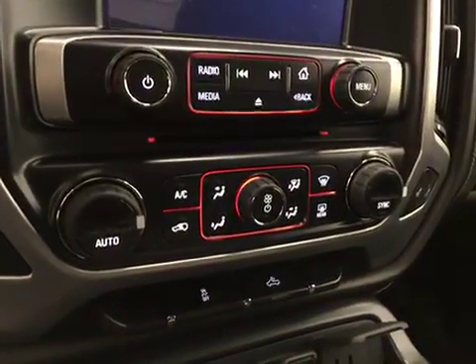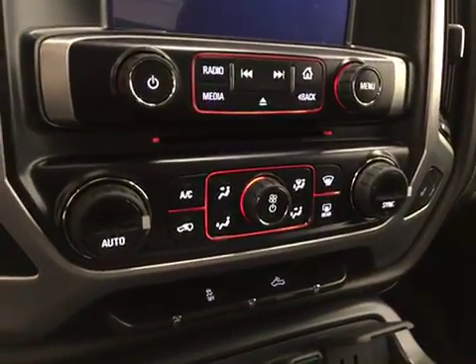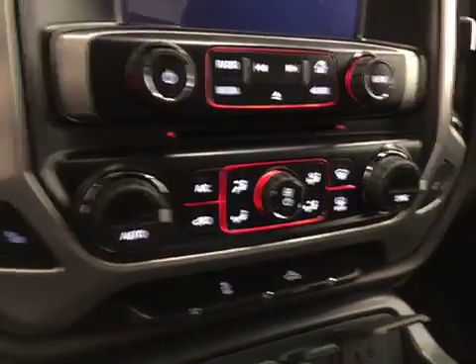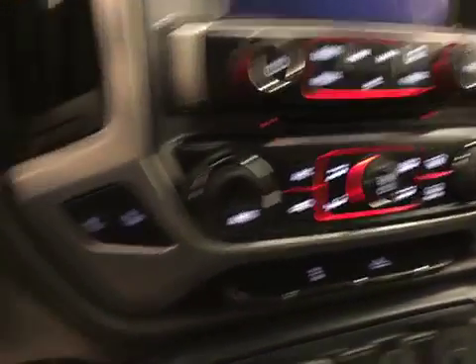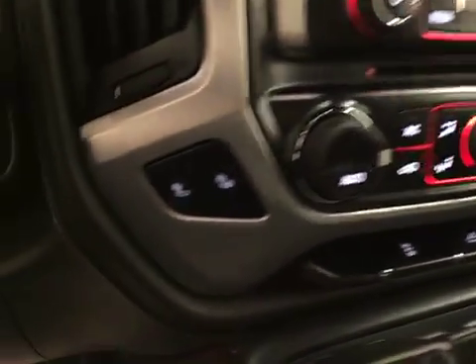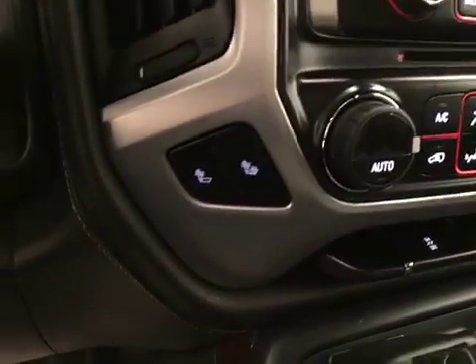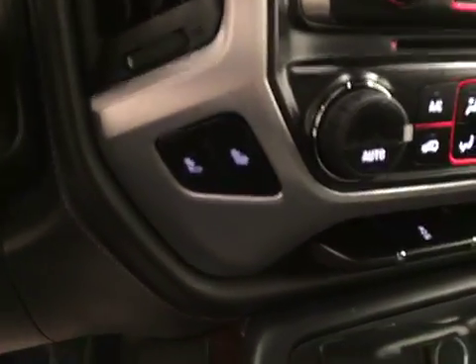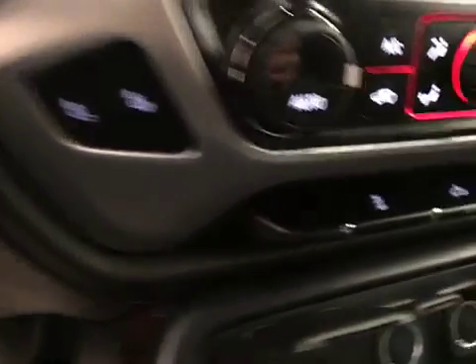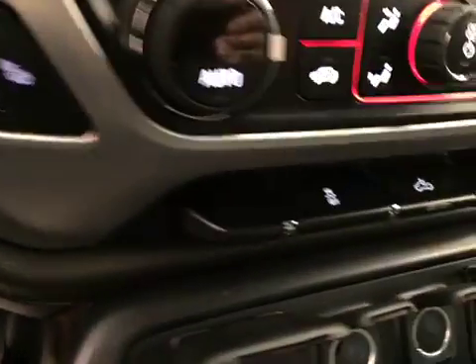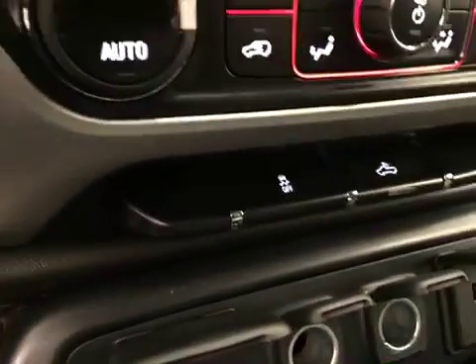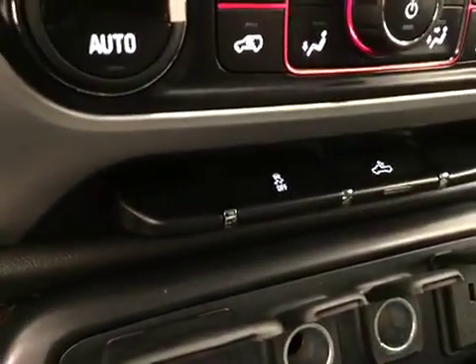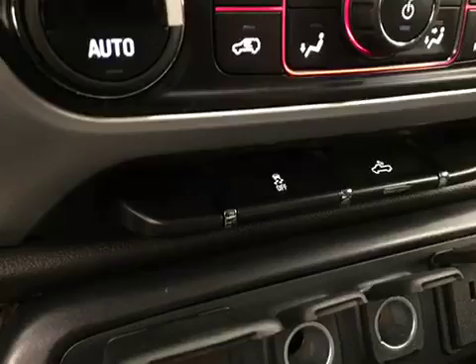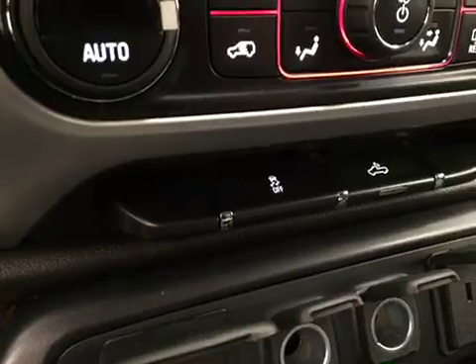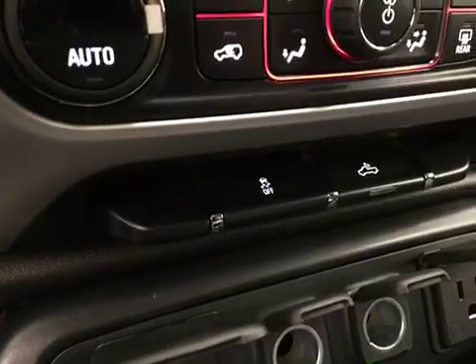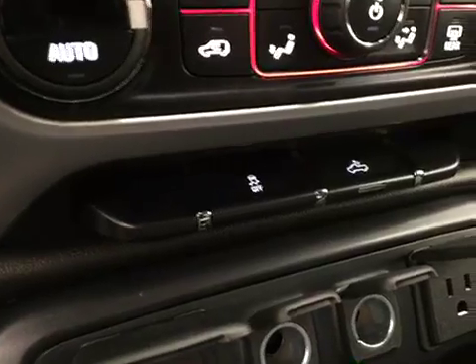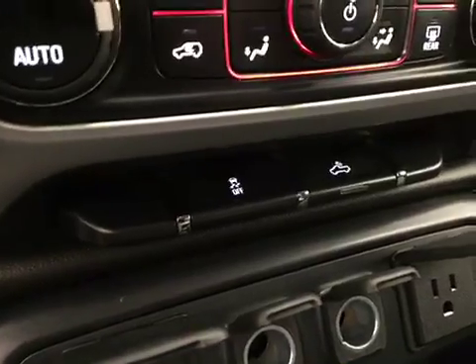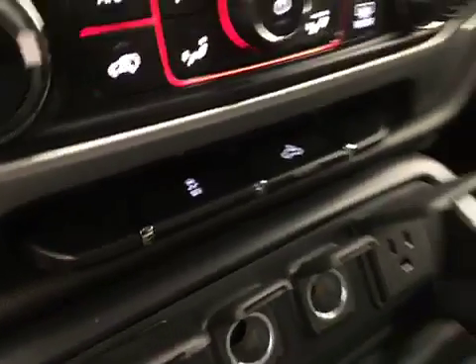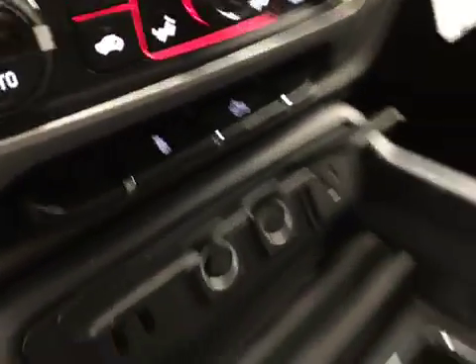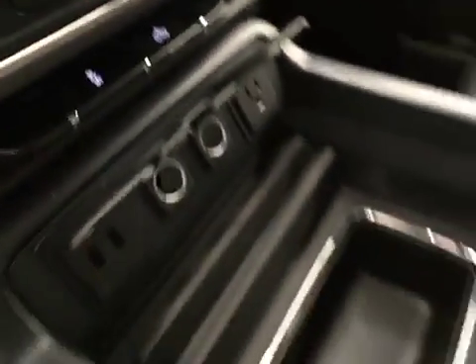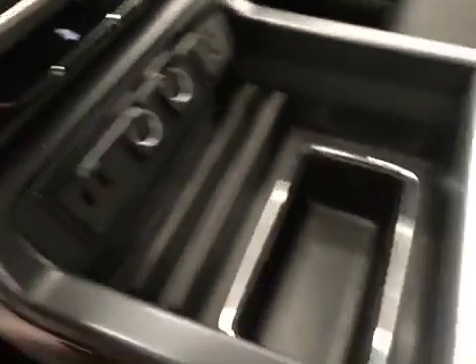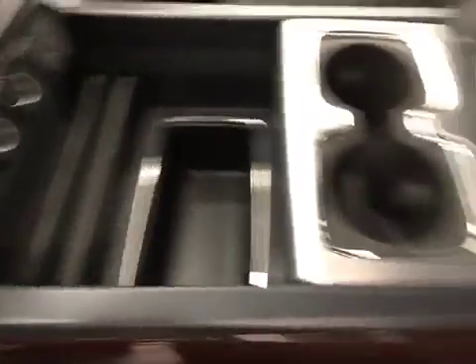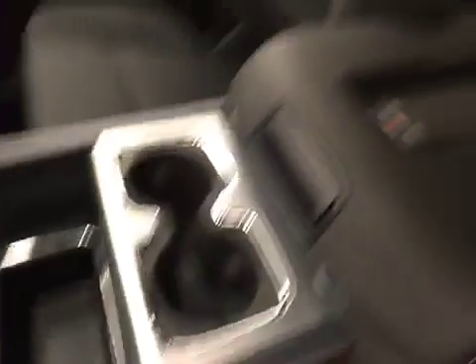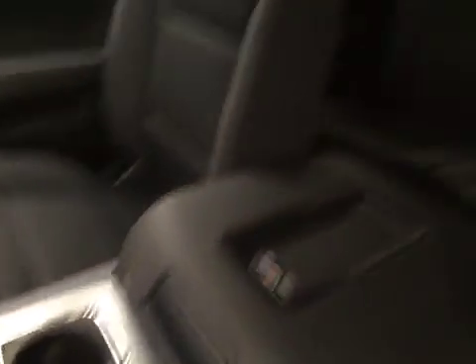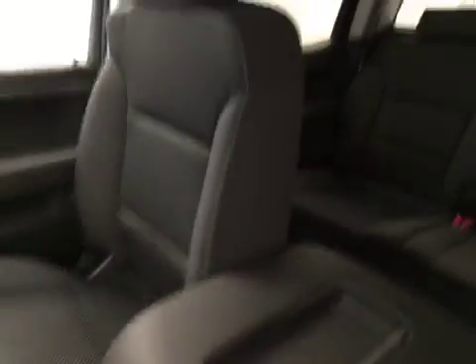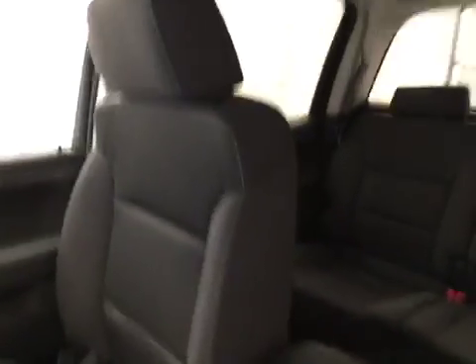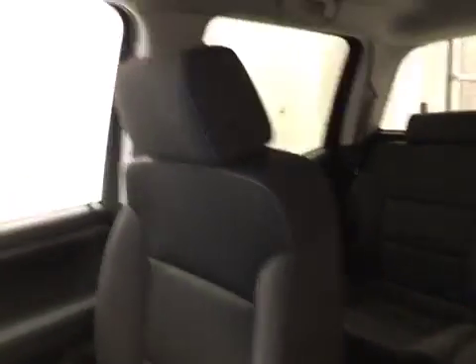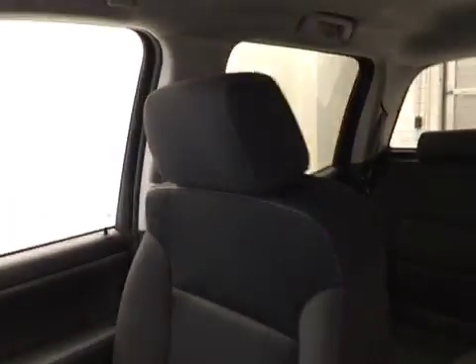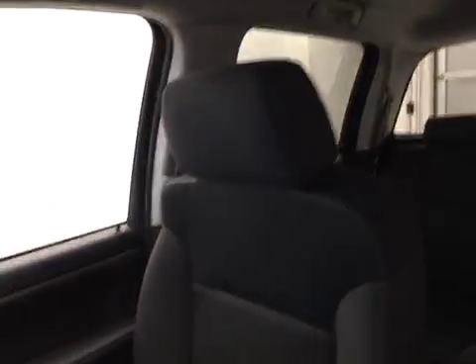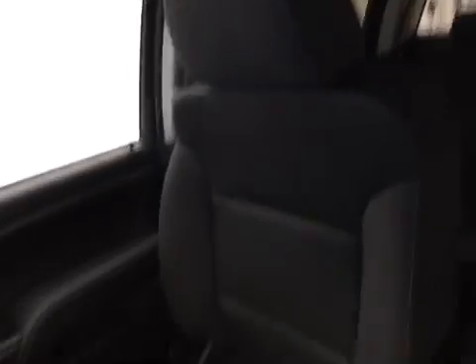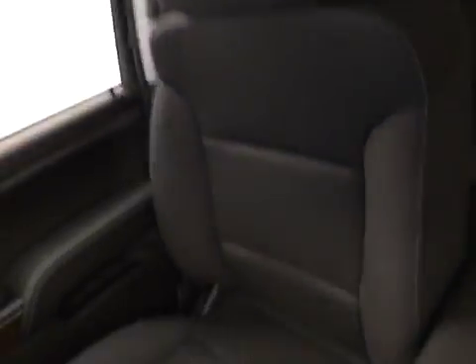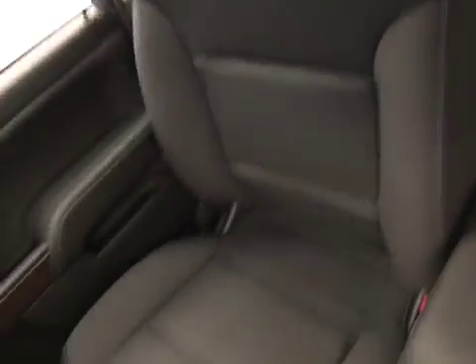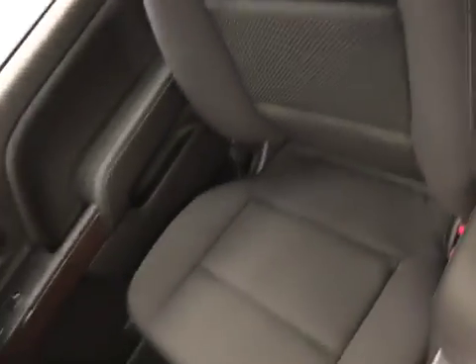Dual zone electronic climate controls, heated seats, traction controls, rear dome lights. Upholstery is cloth, color is jet black.